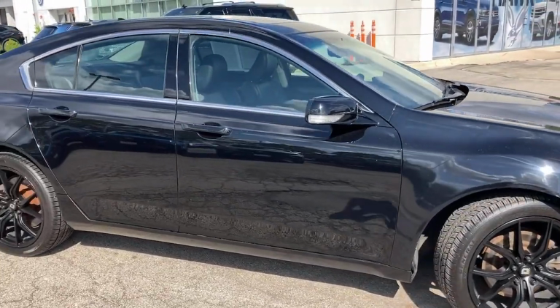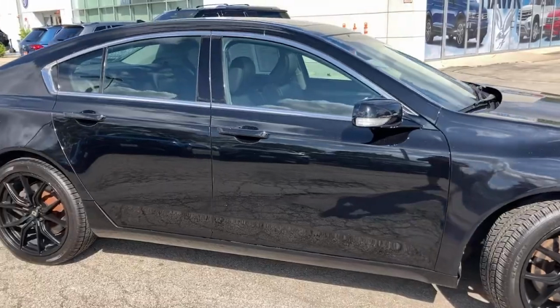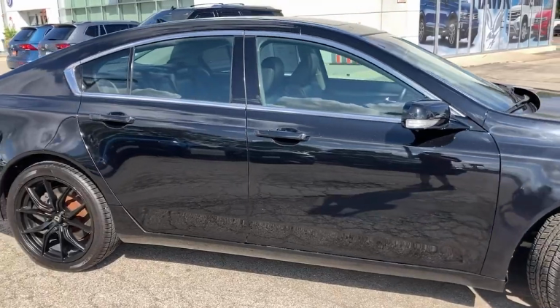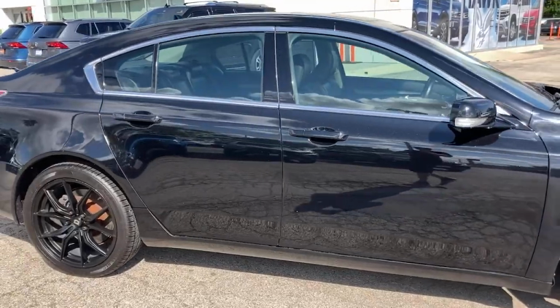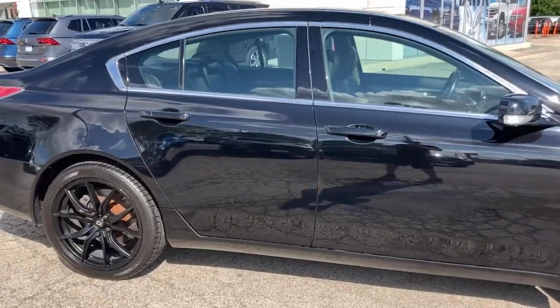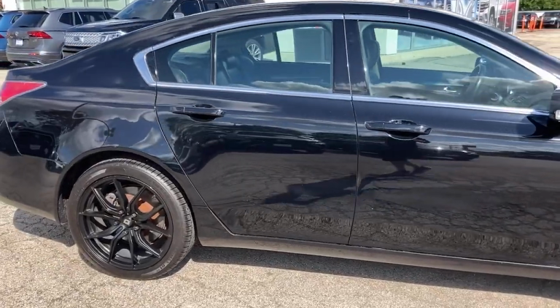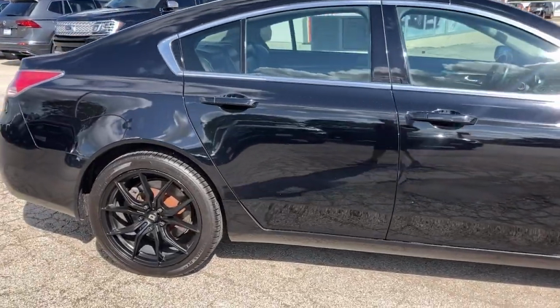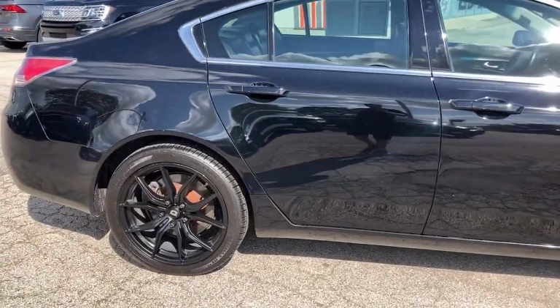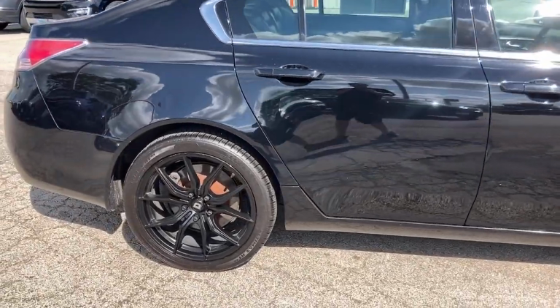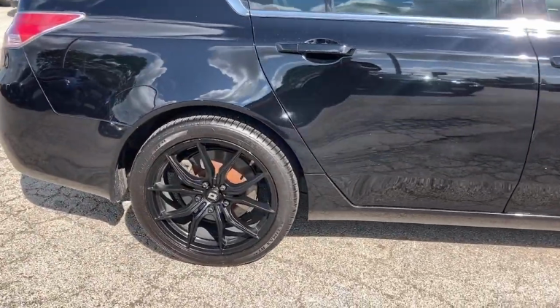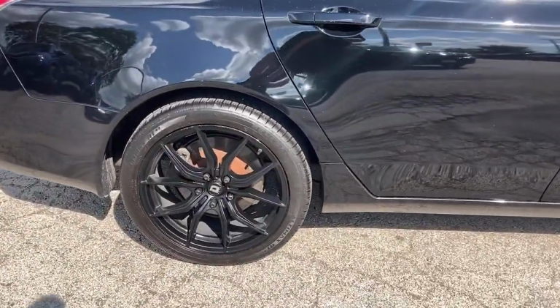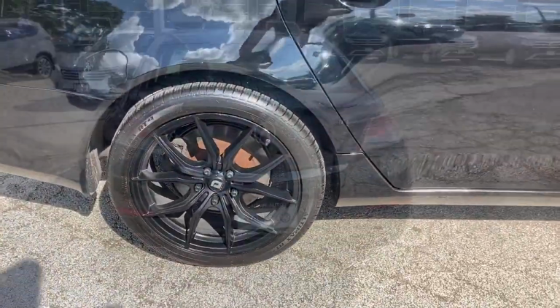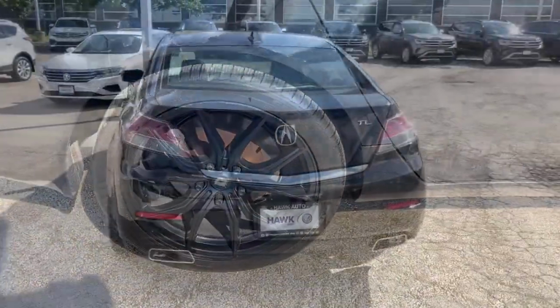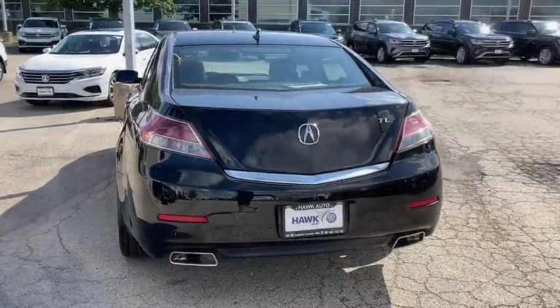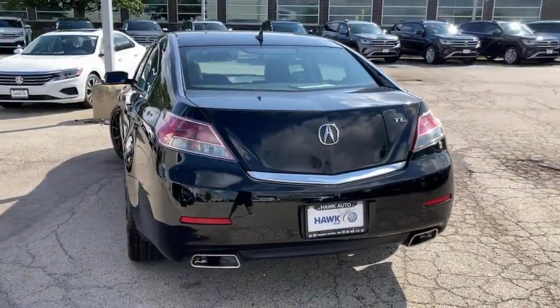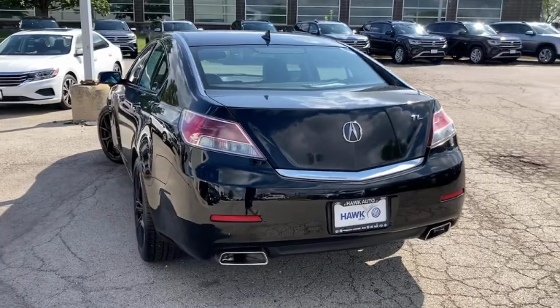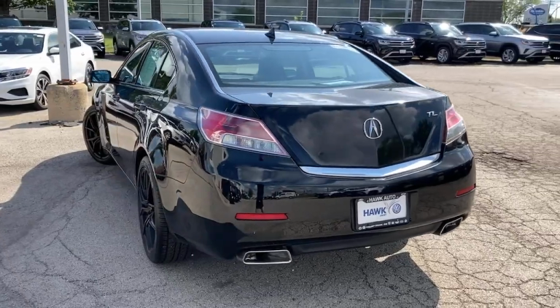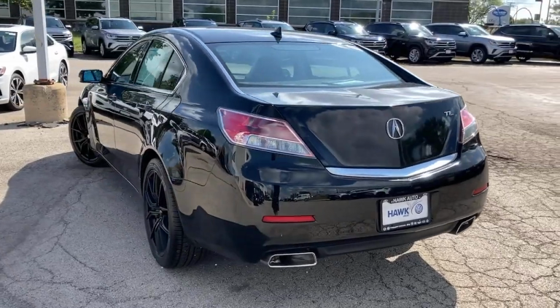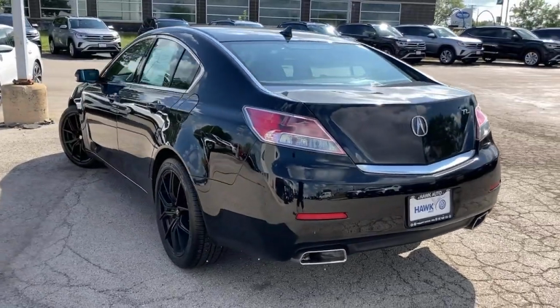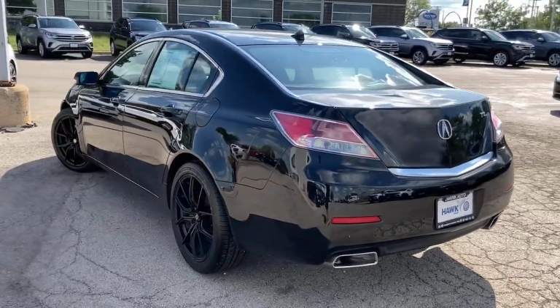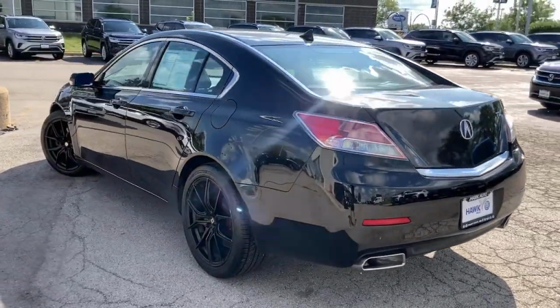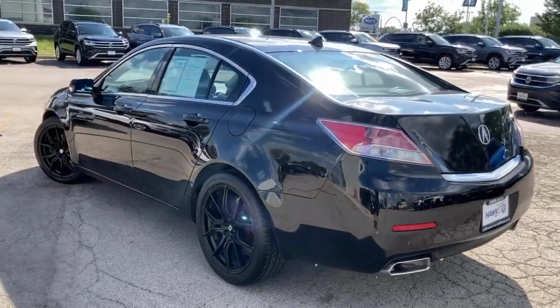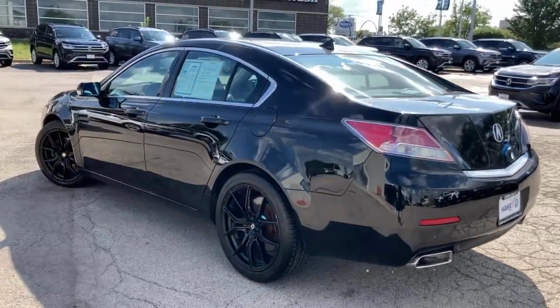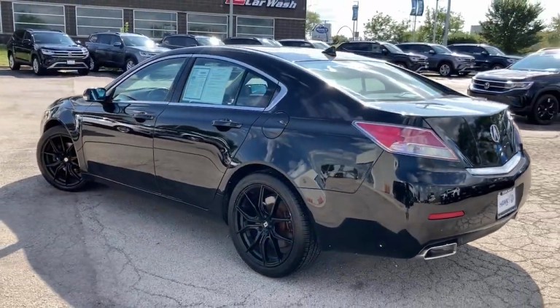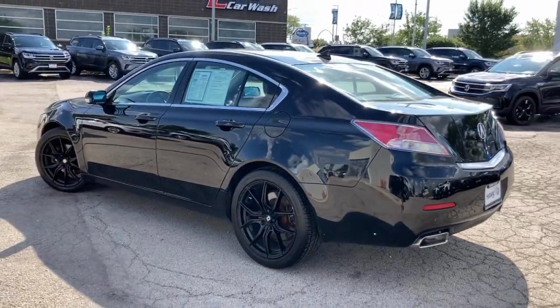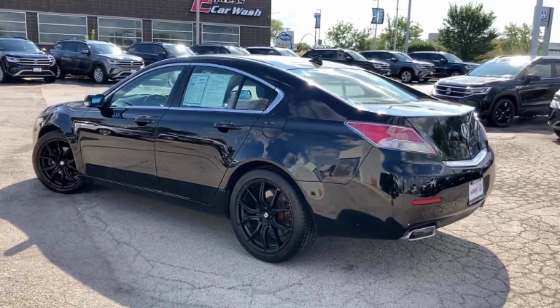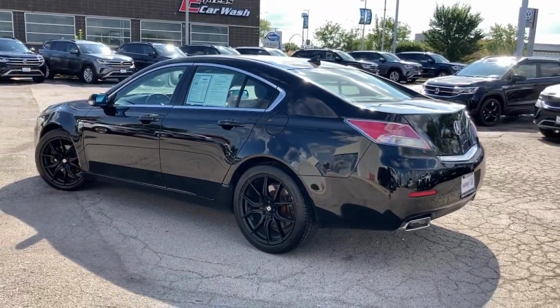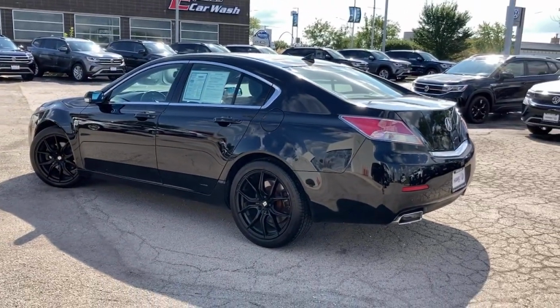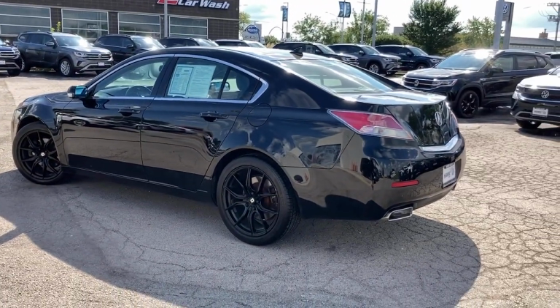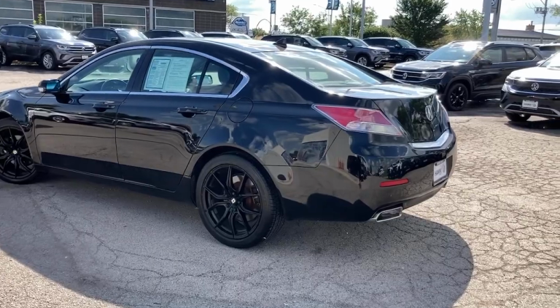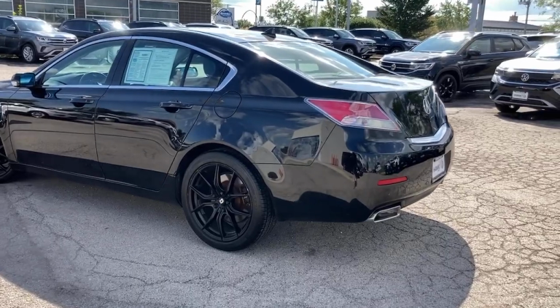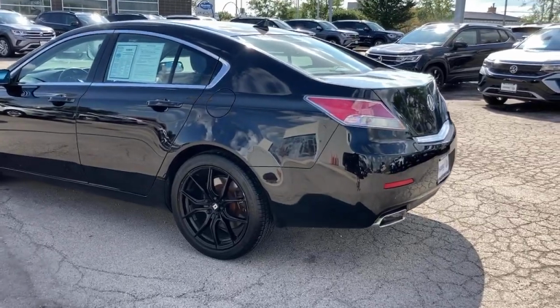Enjoy a view of this striking Acura TL, the upscale sedan with a decidedly sporty soul. Performance and sleek style are optimized in this solid, tastefully crafted automobile.